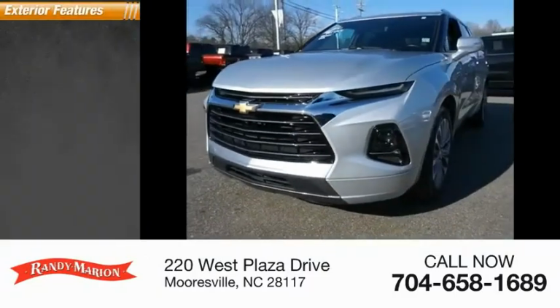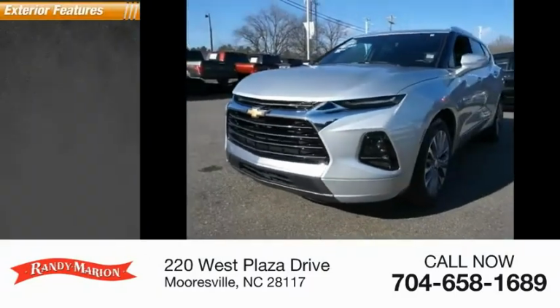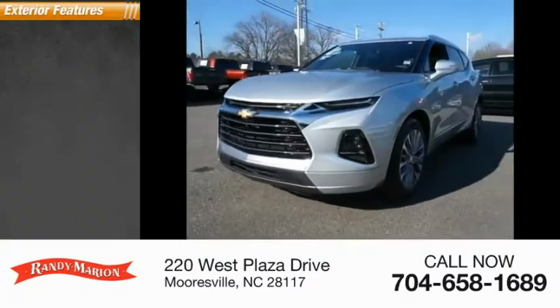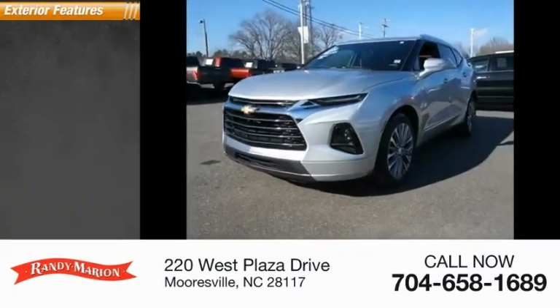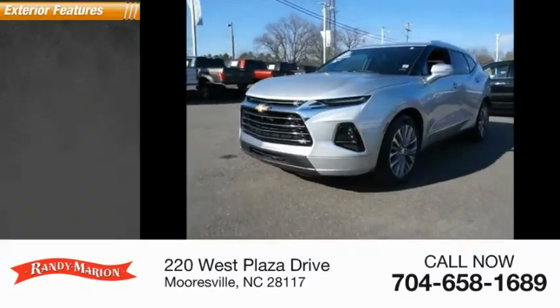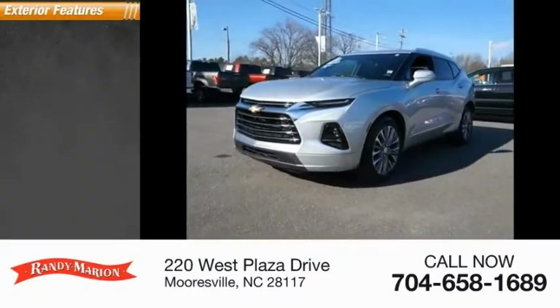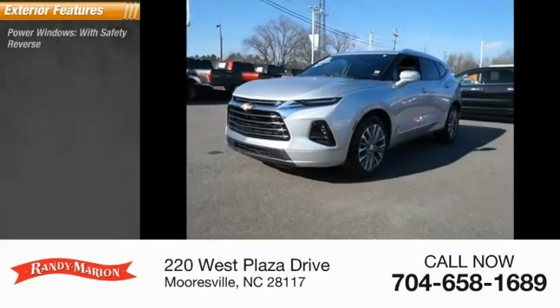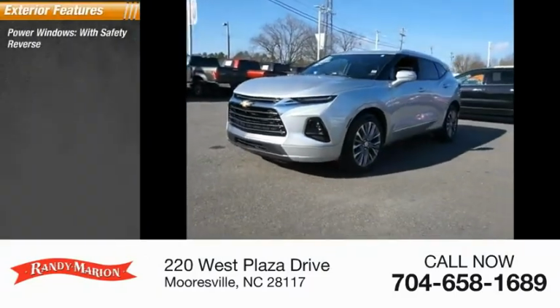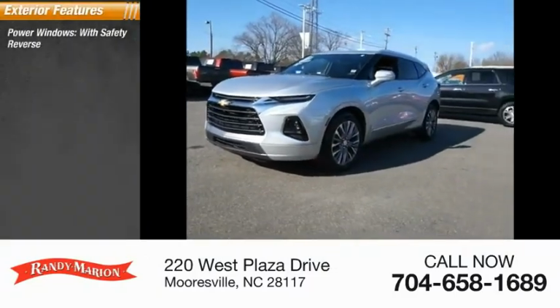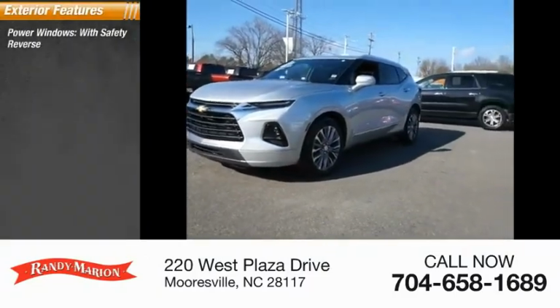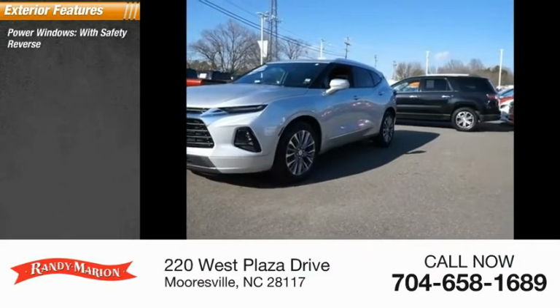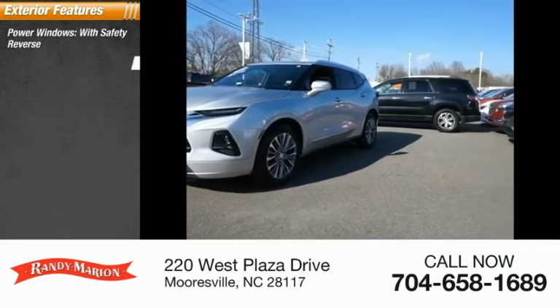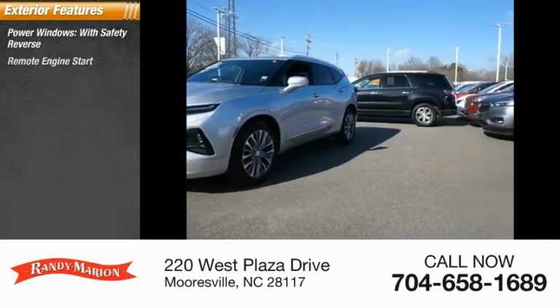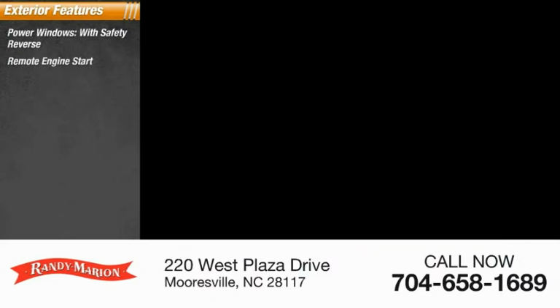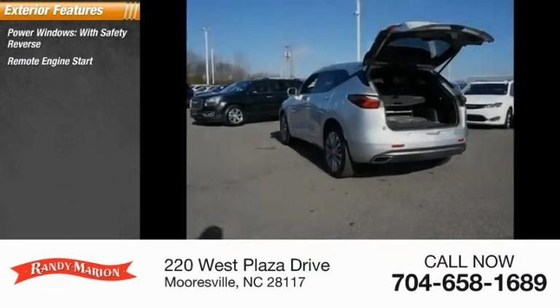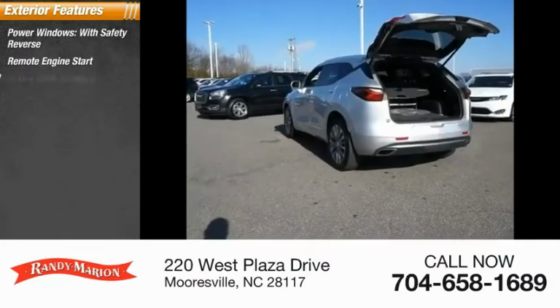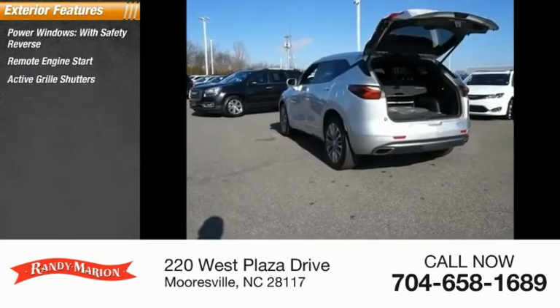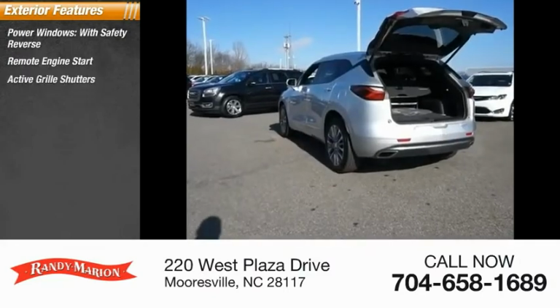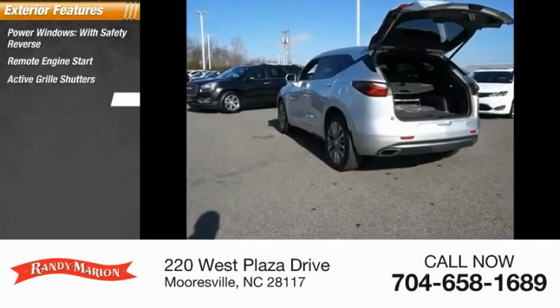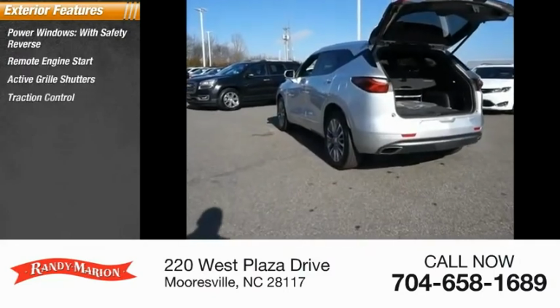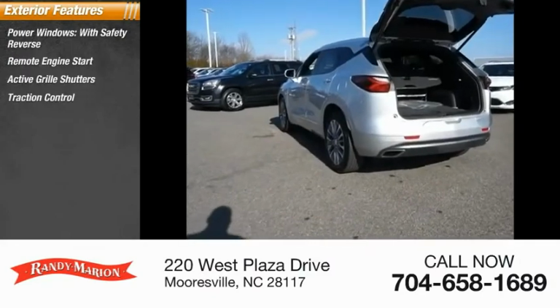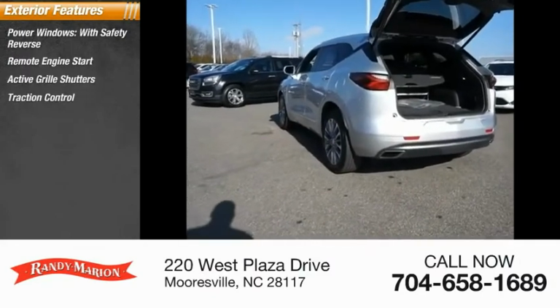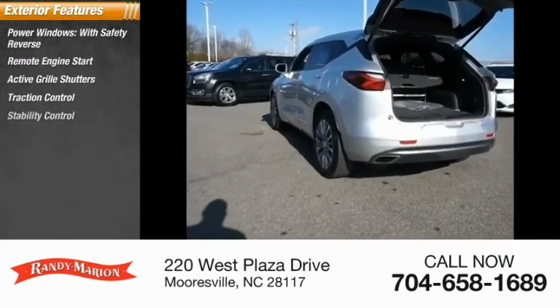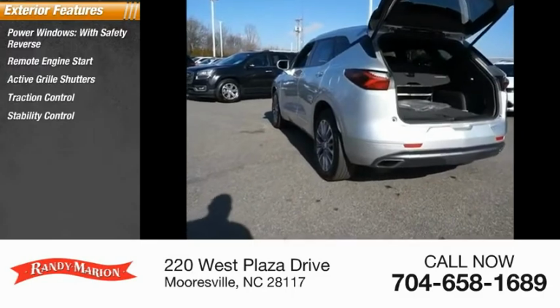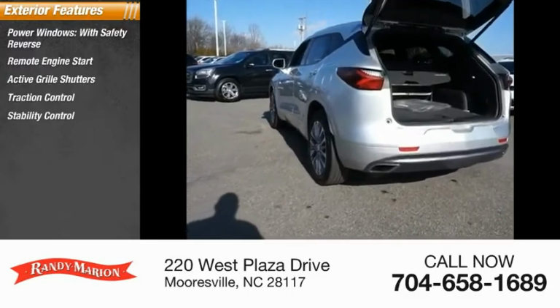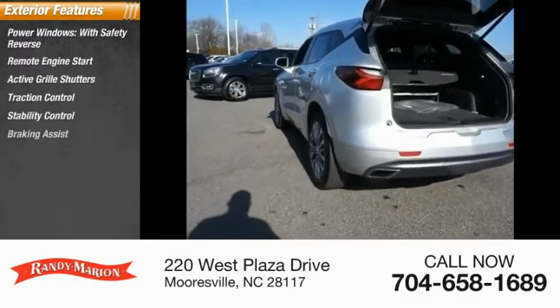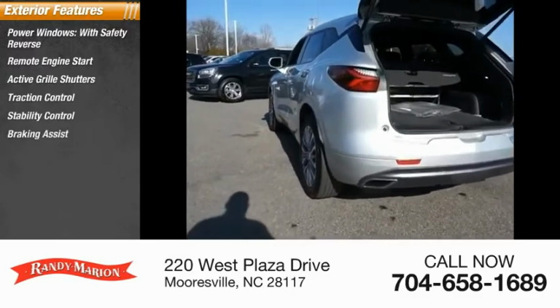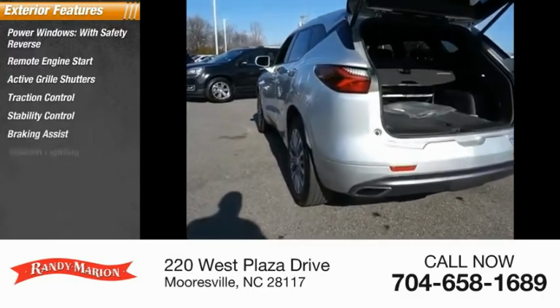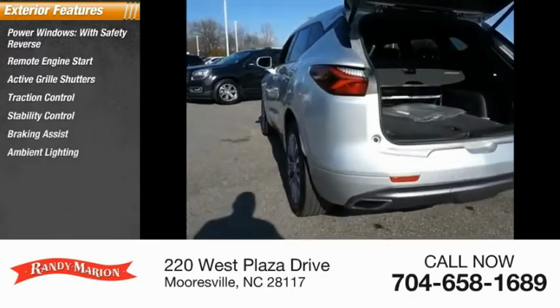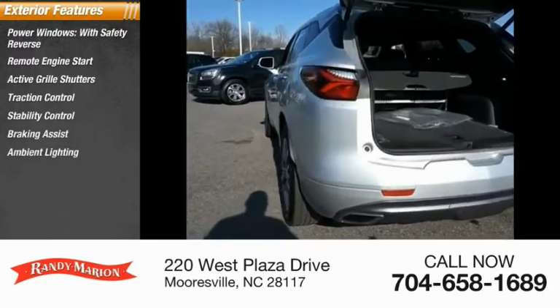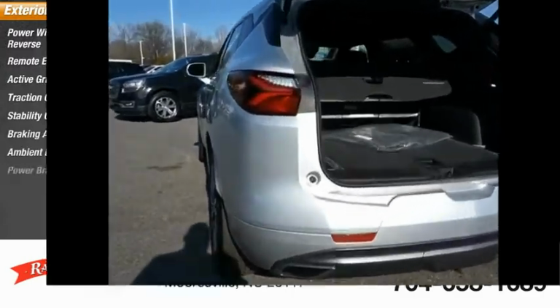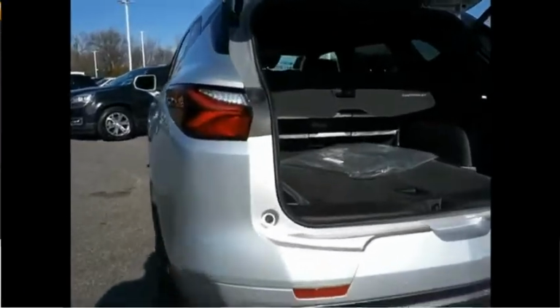Here are some of this vehicle's great options: power windows with safety reverse, remote engine start, active grille shutters, traction control, stability control, braking assist, ambient lighting, and power brakes.